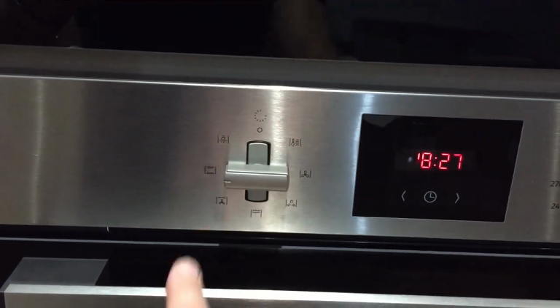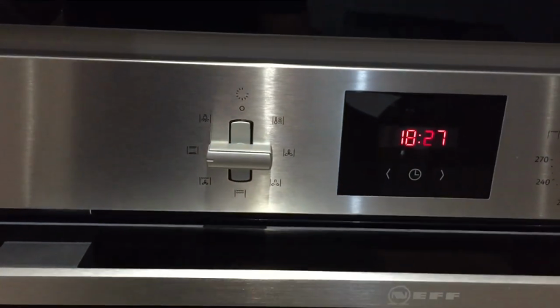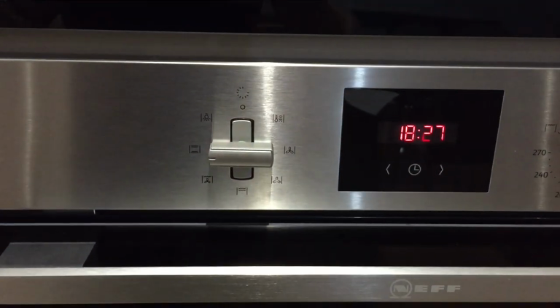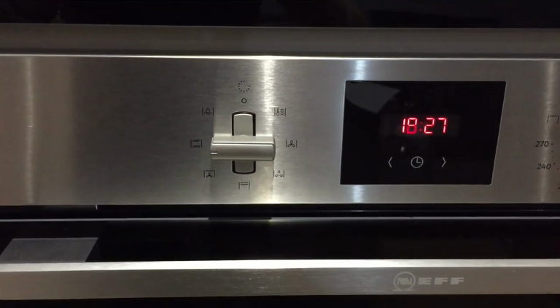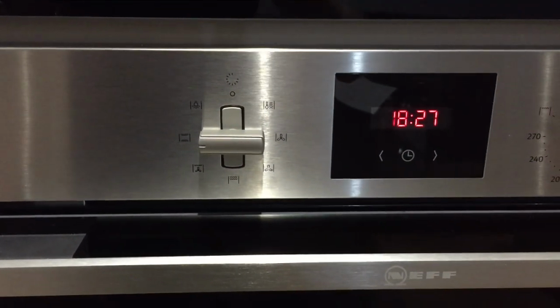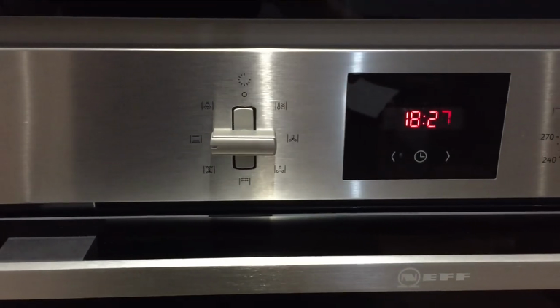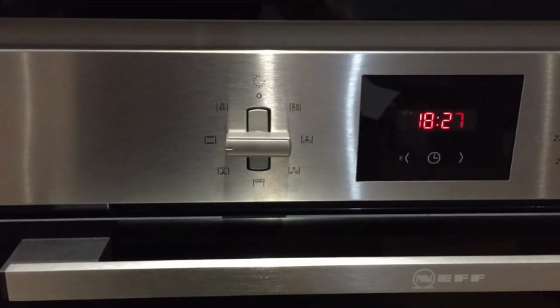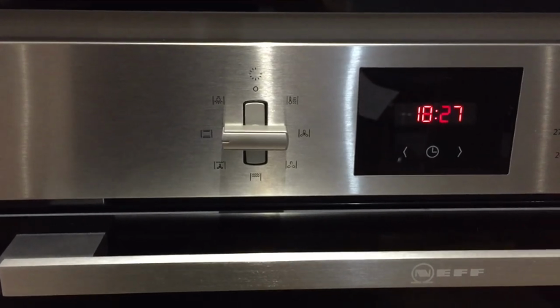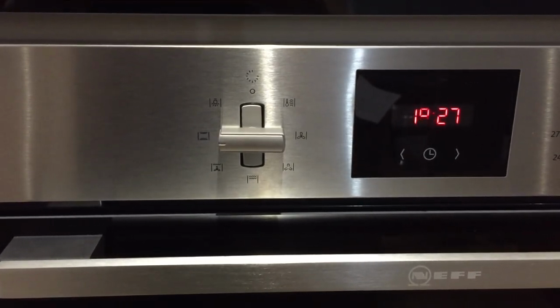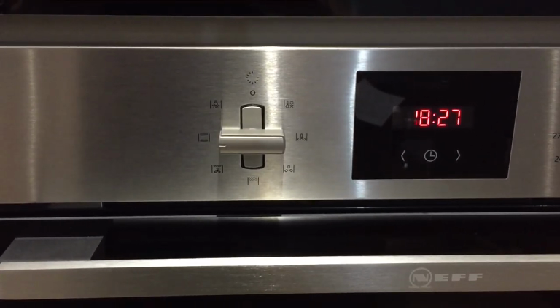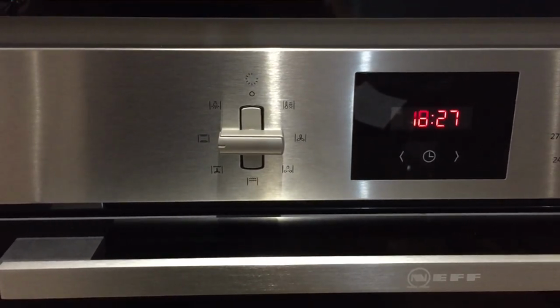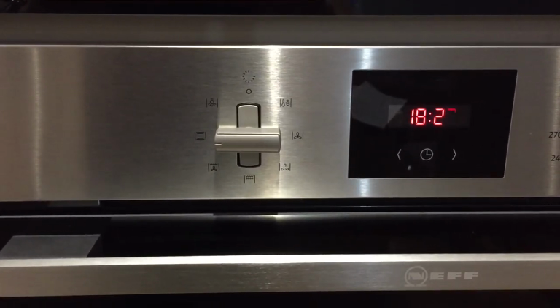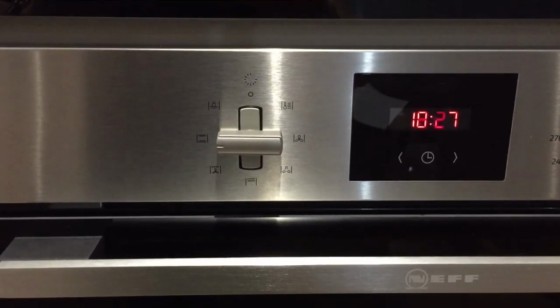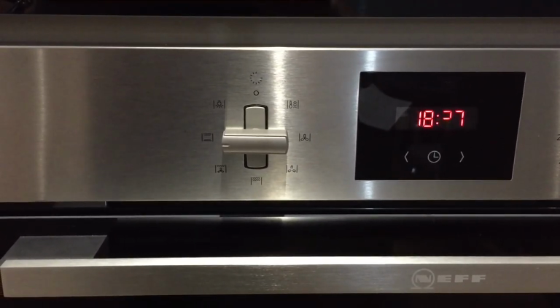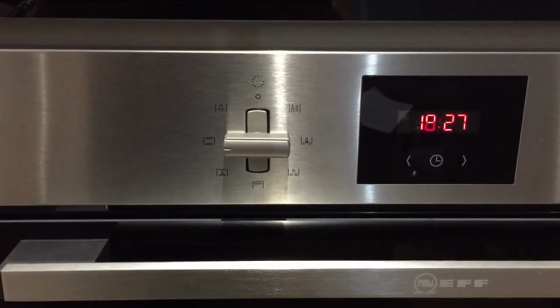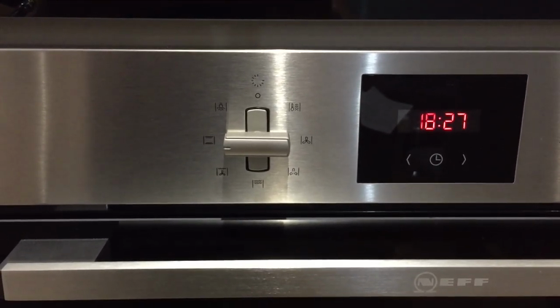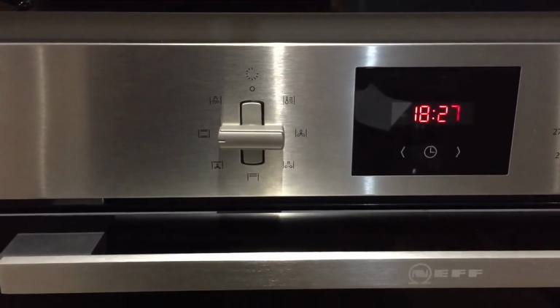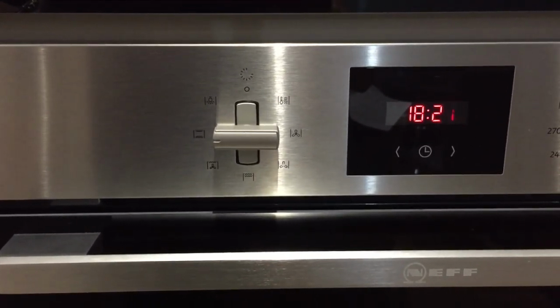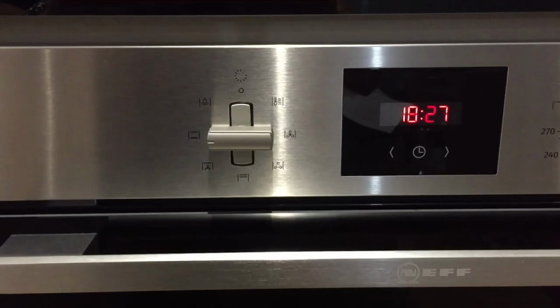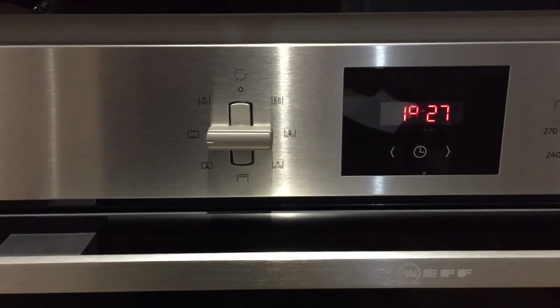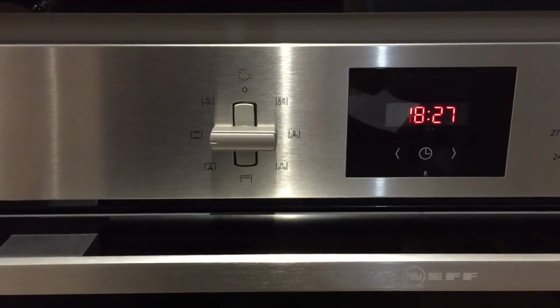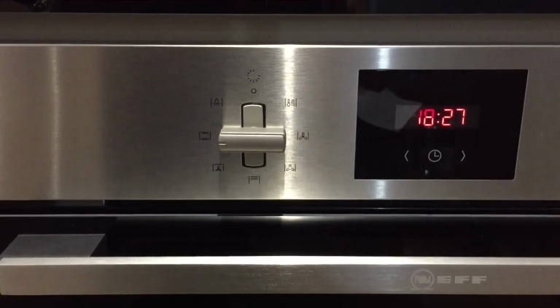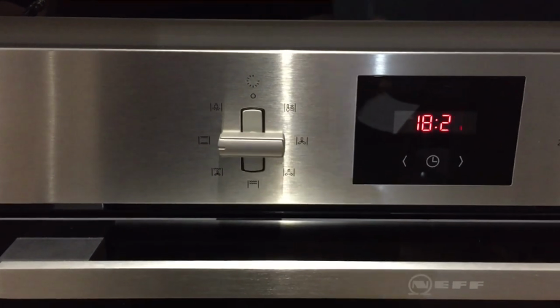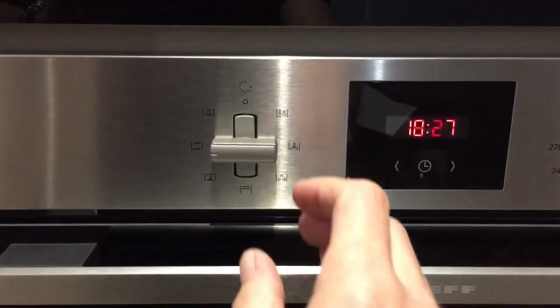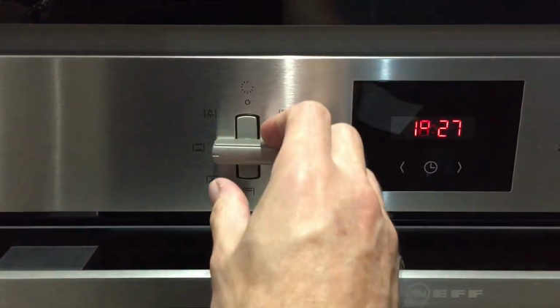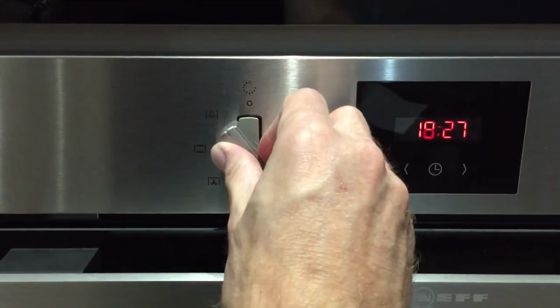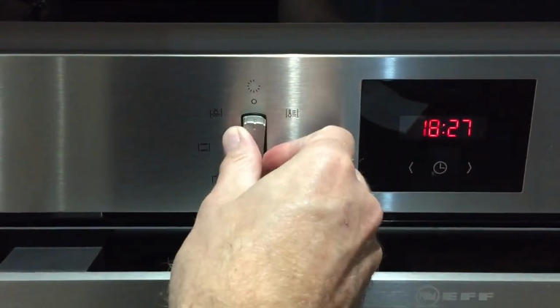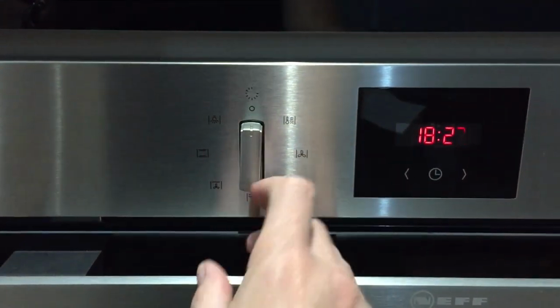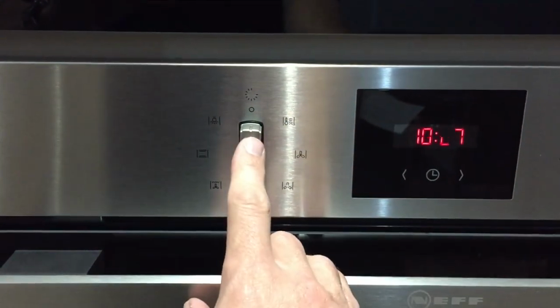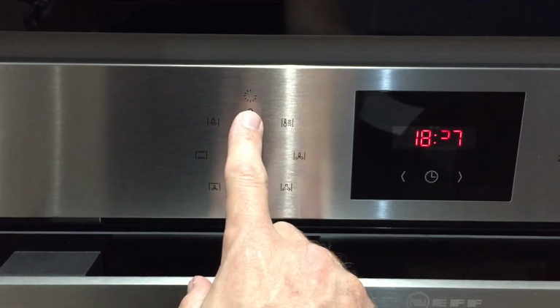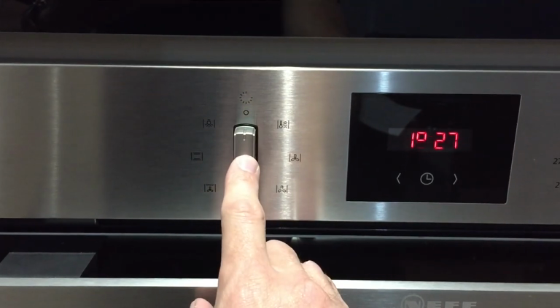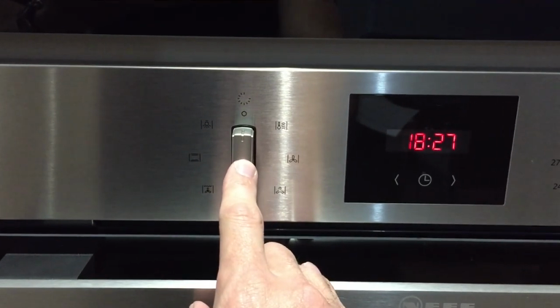The information on how to use these modes is at the end of this video, and you can look through the manual which I've attached to this video. To turn this off, you just put it back to the 12 o'clock position.